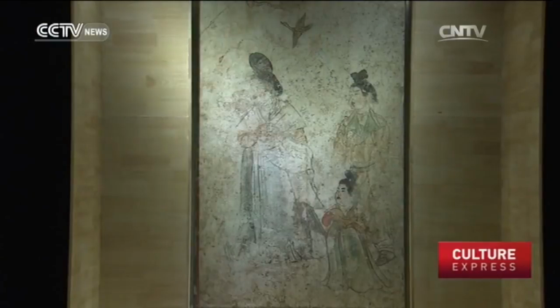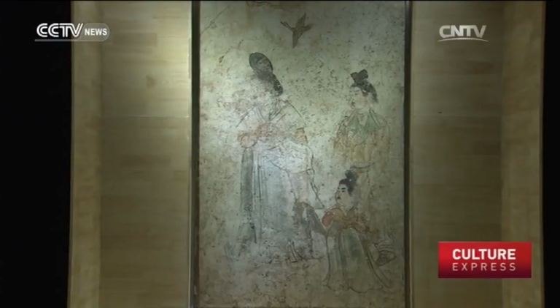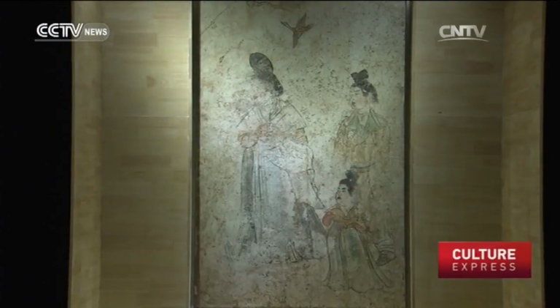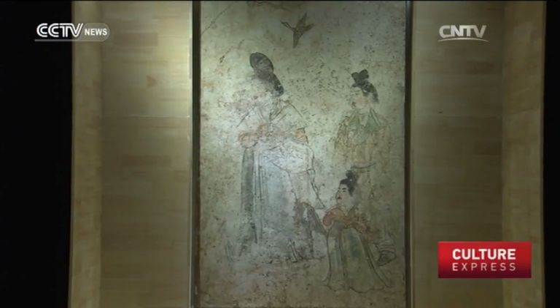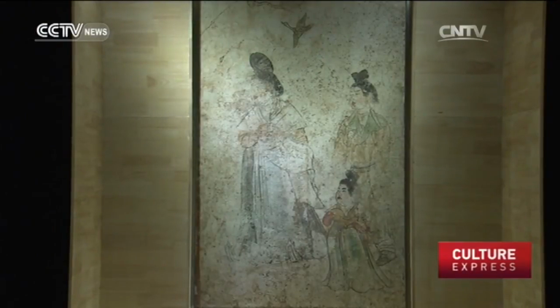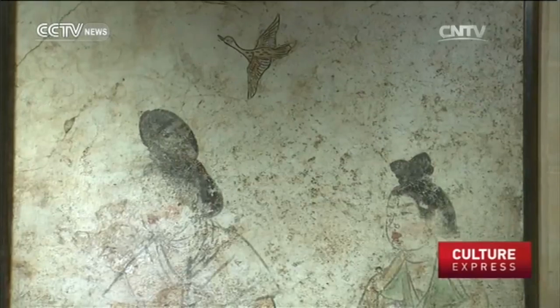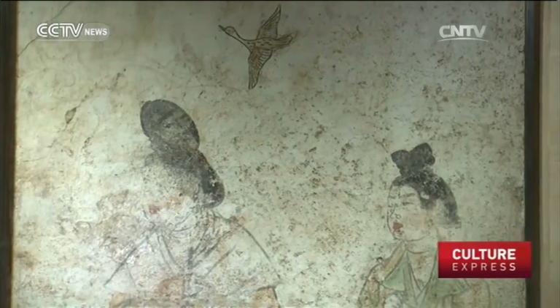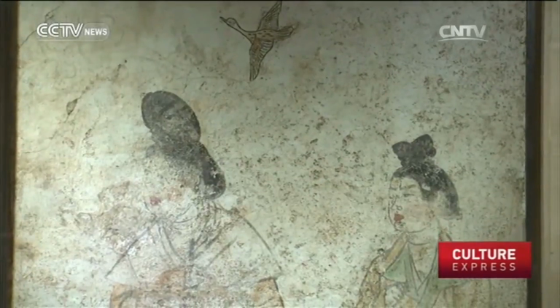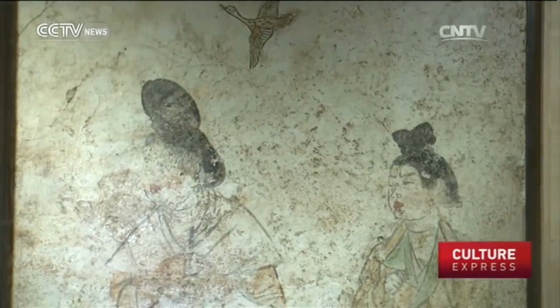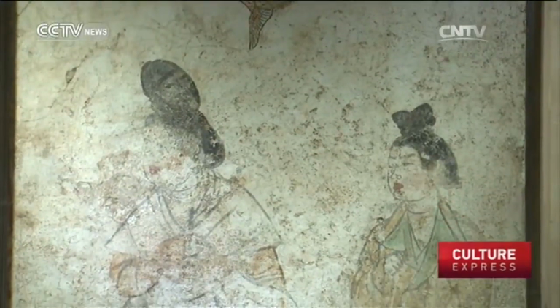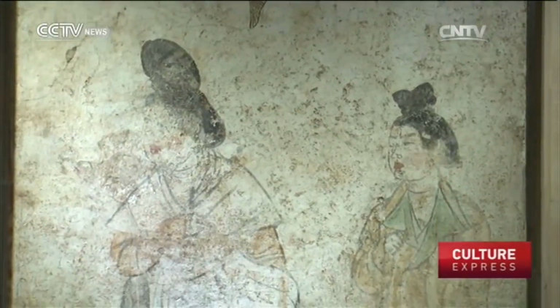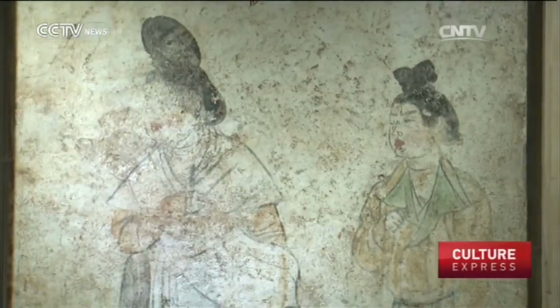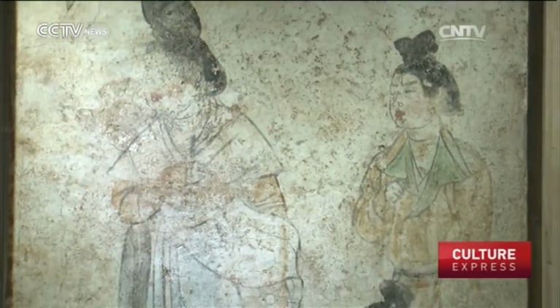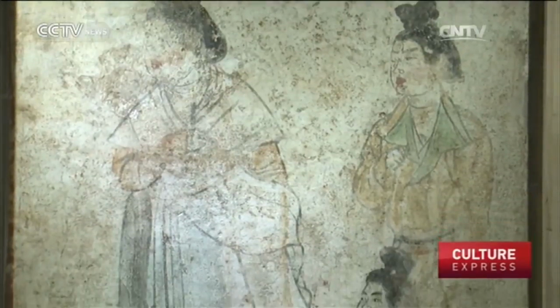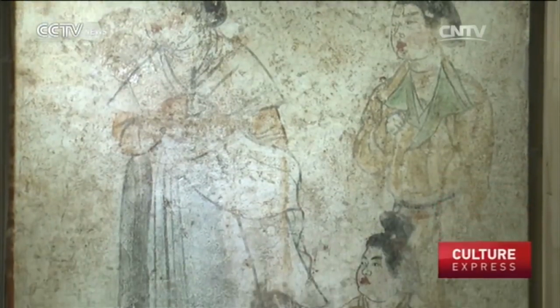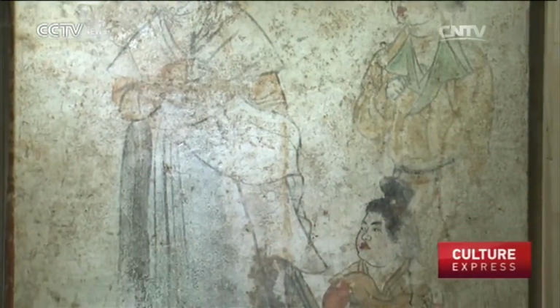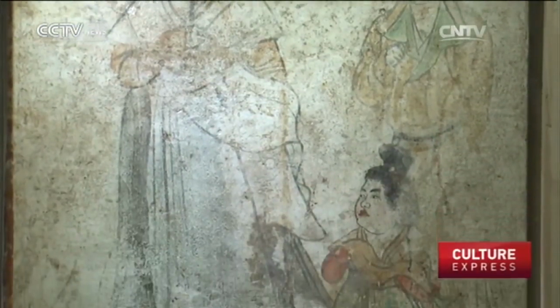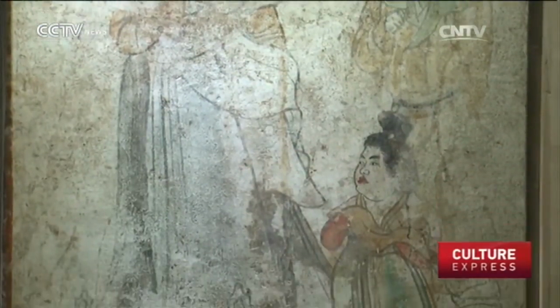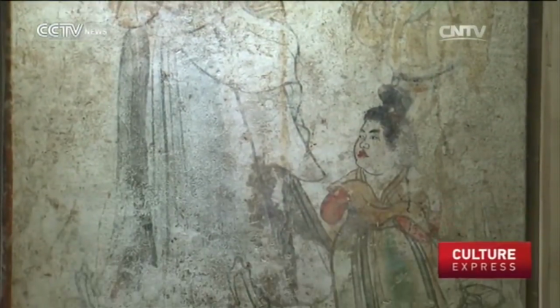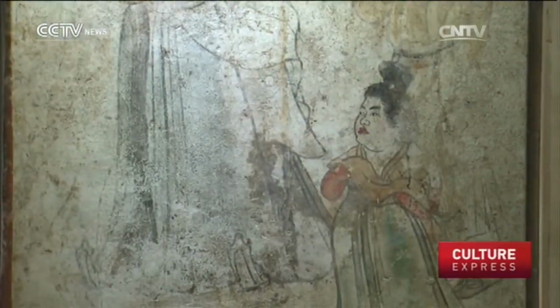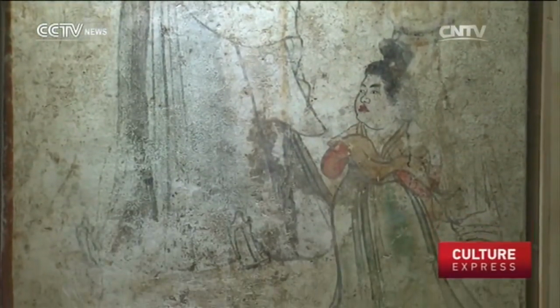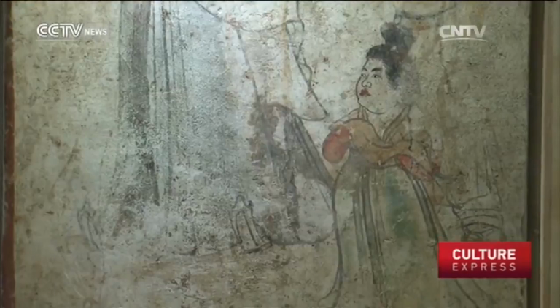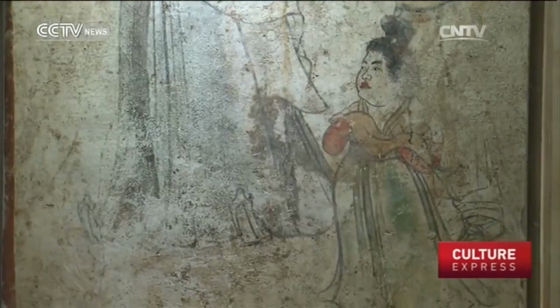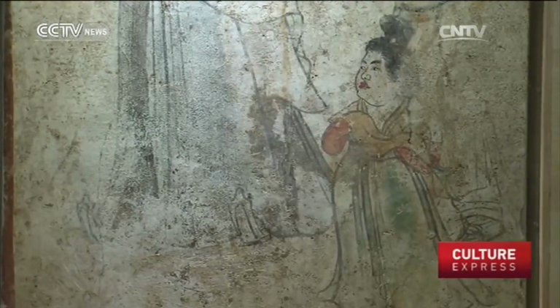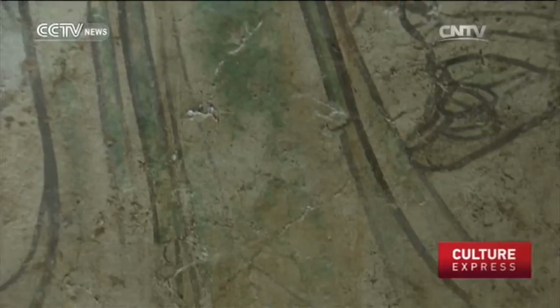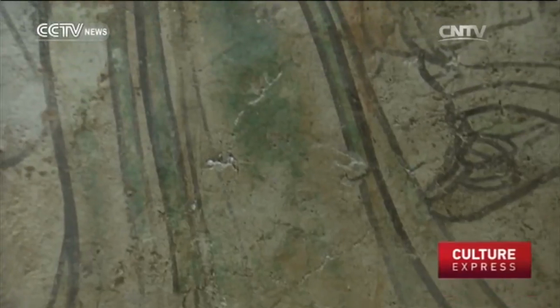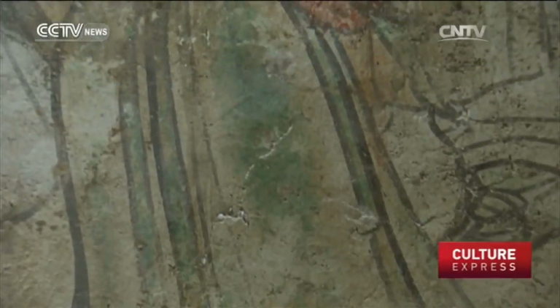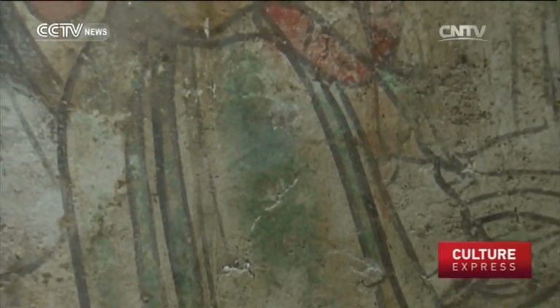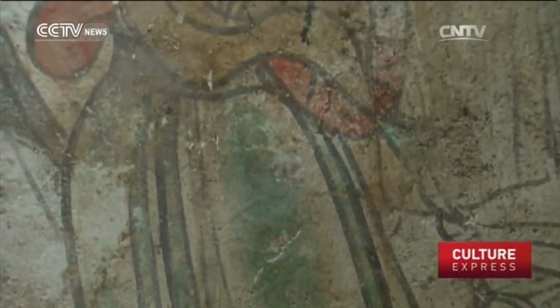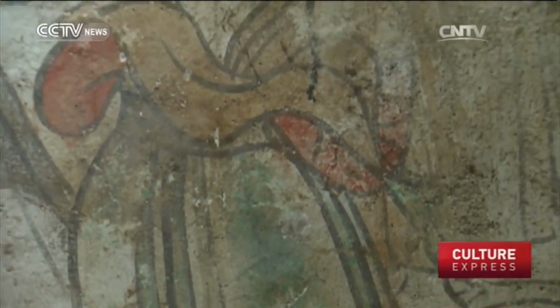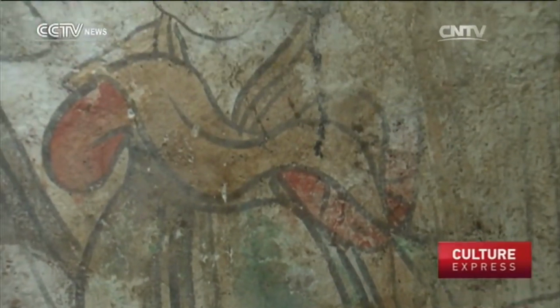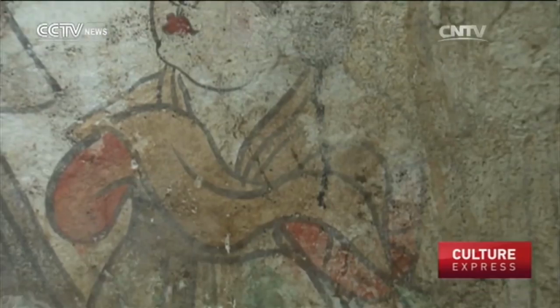Also on show is a rarely seen two-layered fresco discovered at the tomb of Prince Li Xian. The first layer is a portrait of three maids, including a dwarf maid, and the second layer is the portrait of two maids. Mike Fox, CCTV.